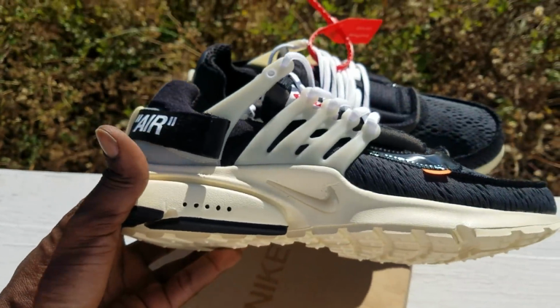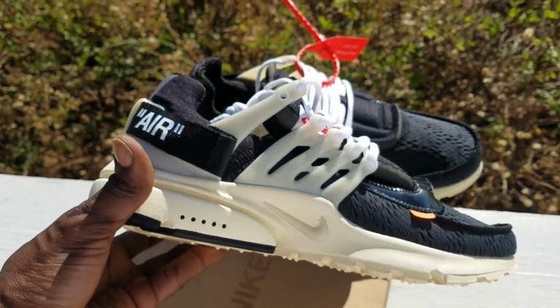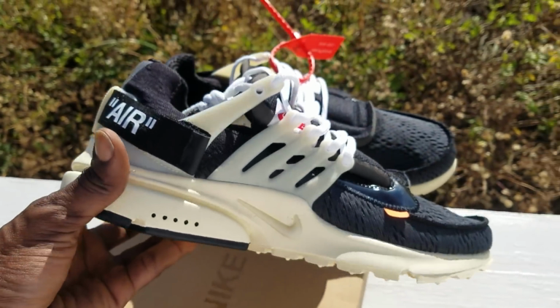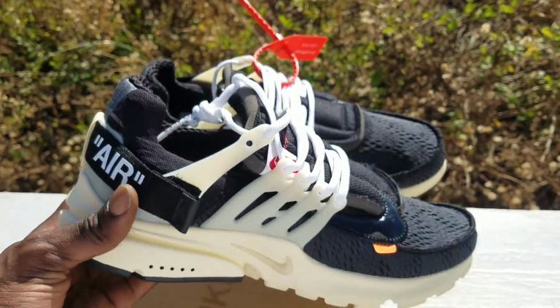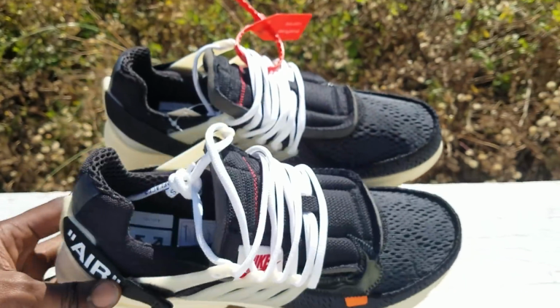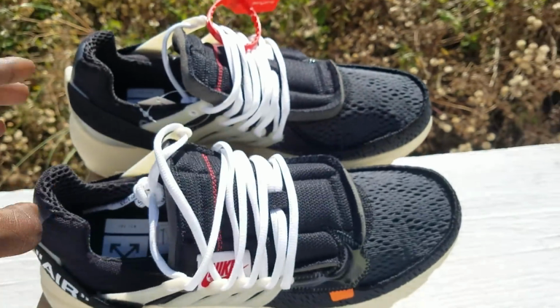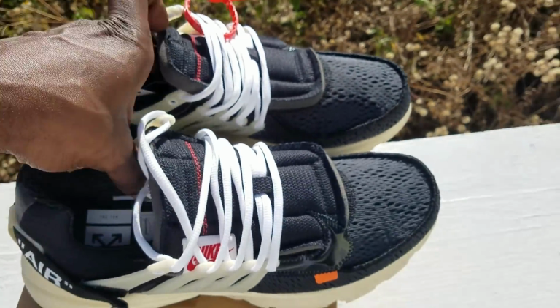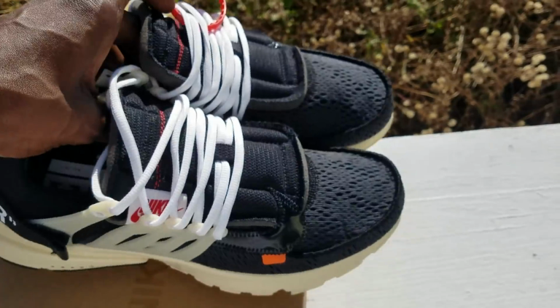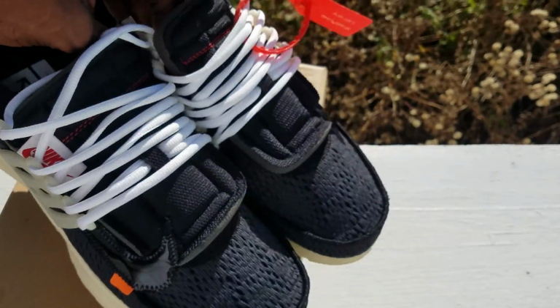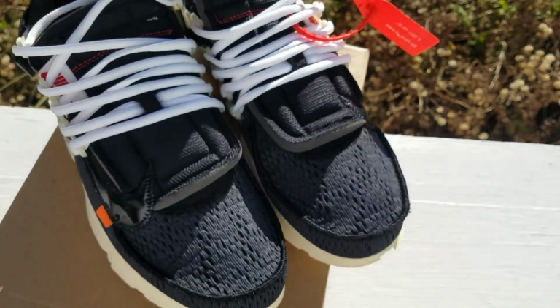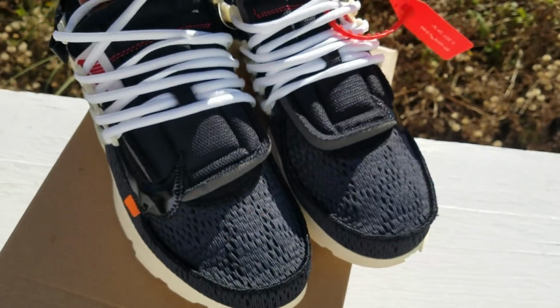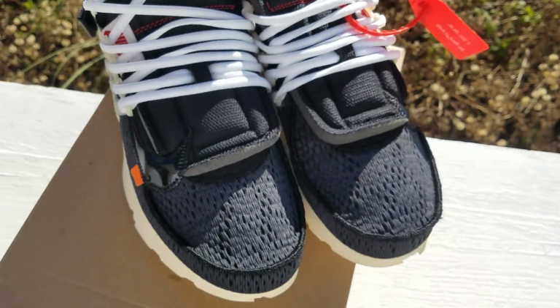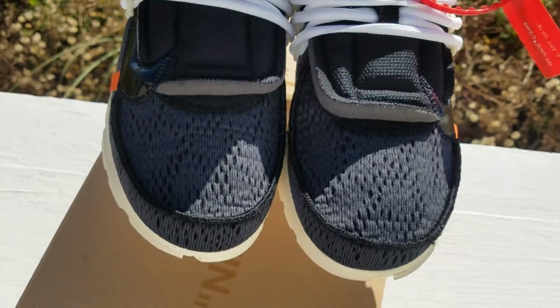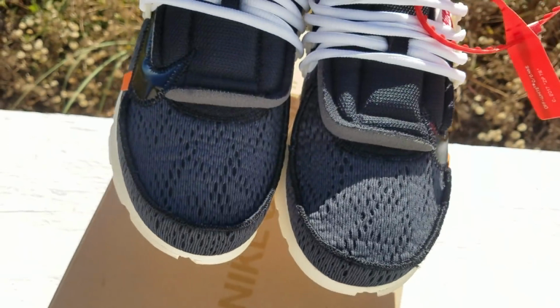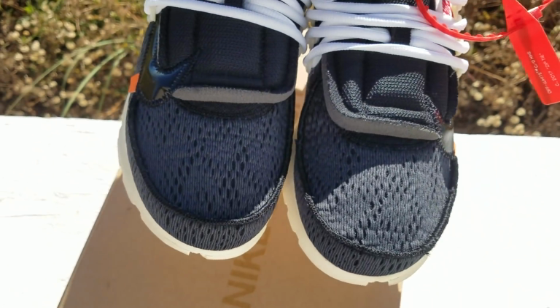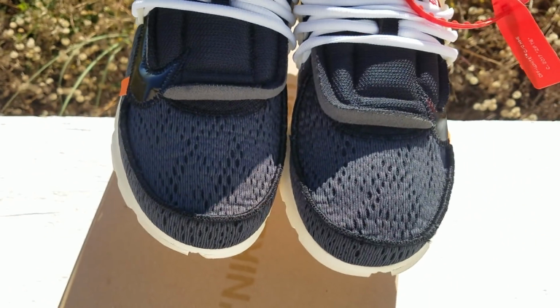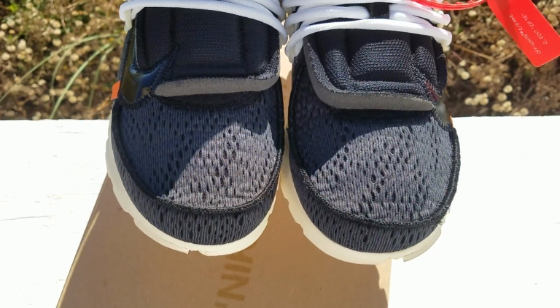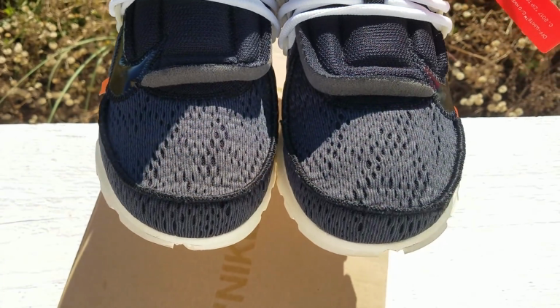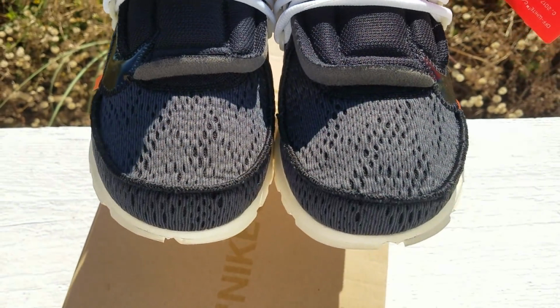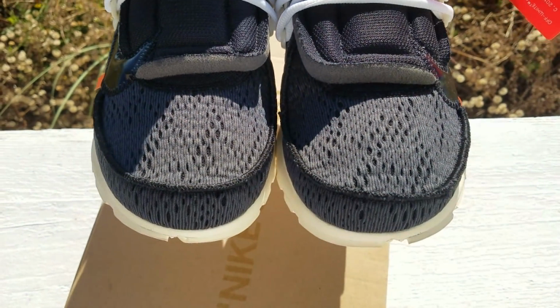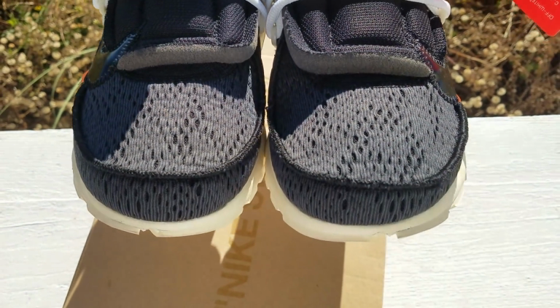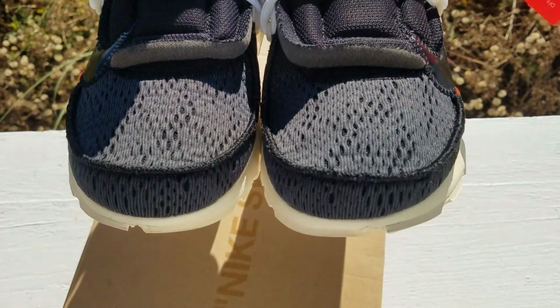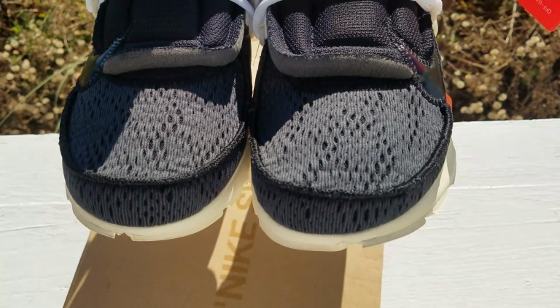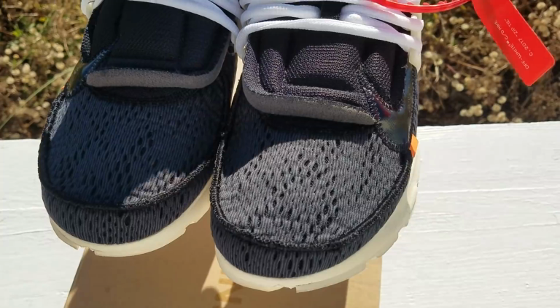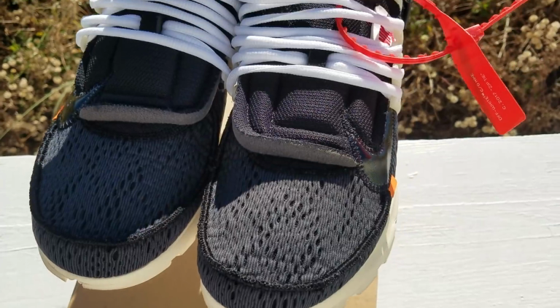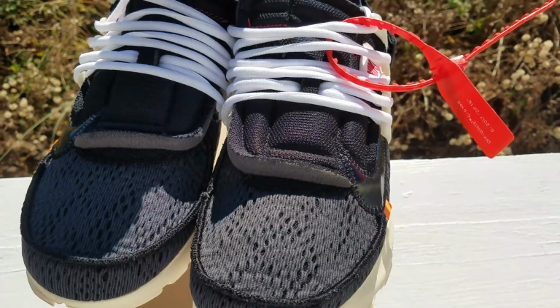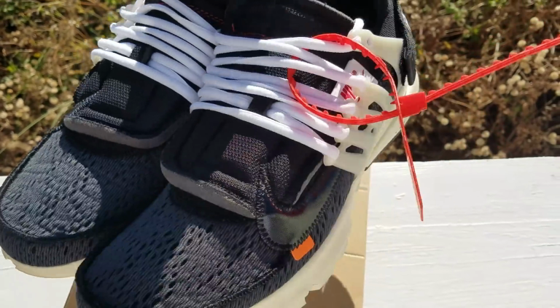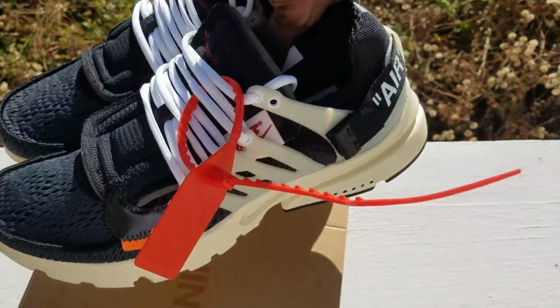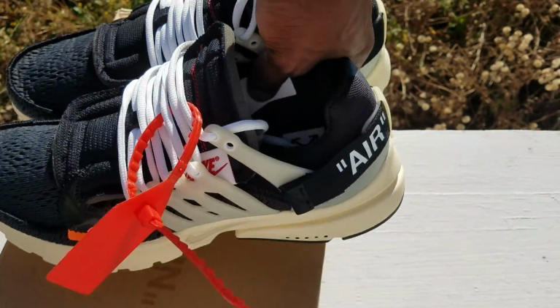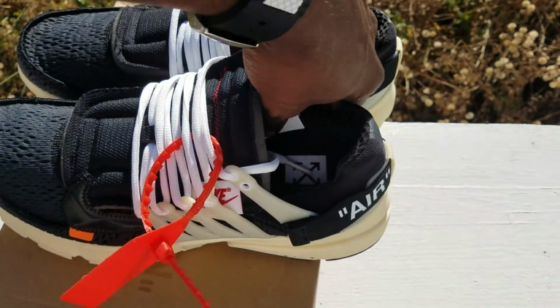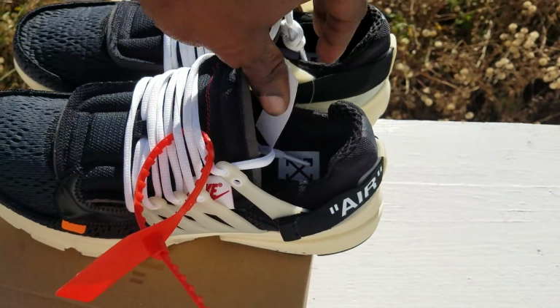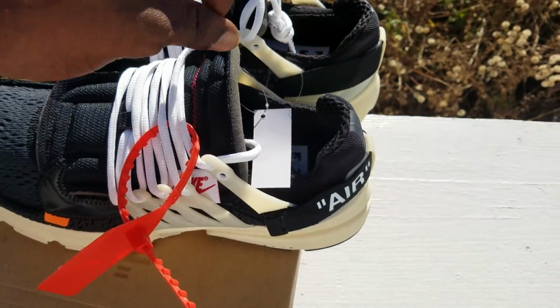These ain't exactly my cup of tea, but y'all can see the shape on the toe box. If you like them, I love them.